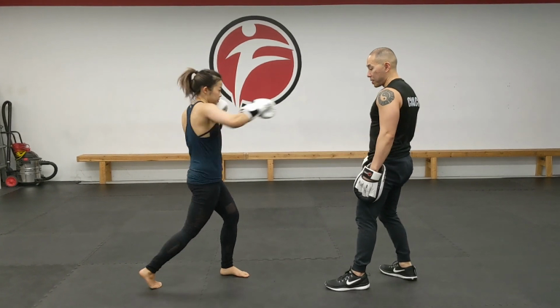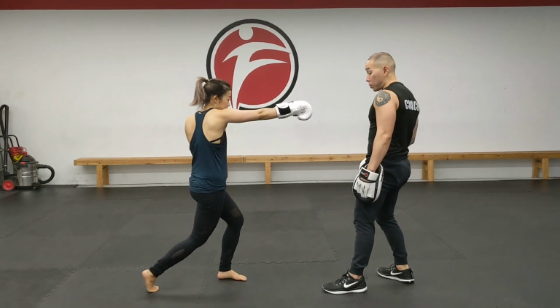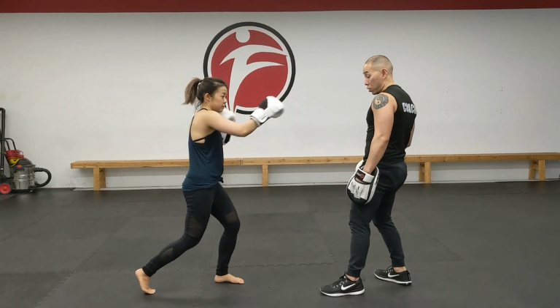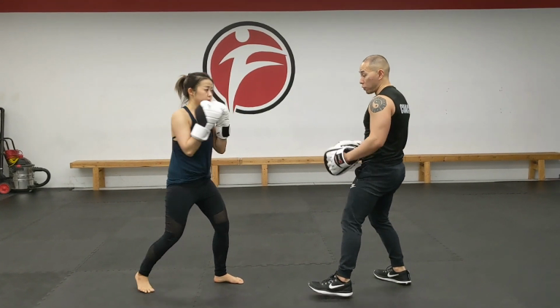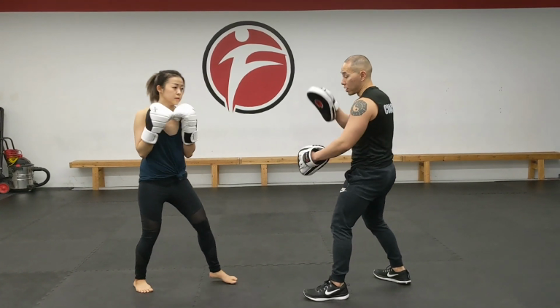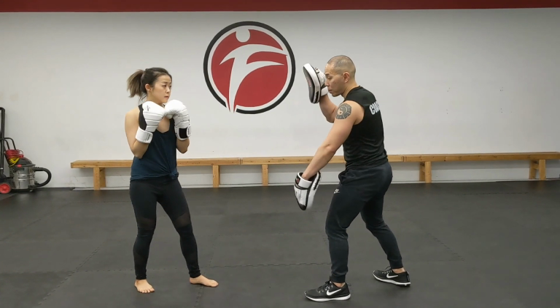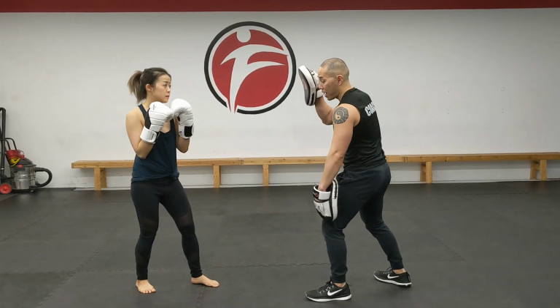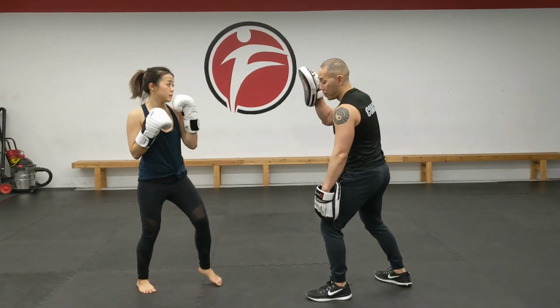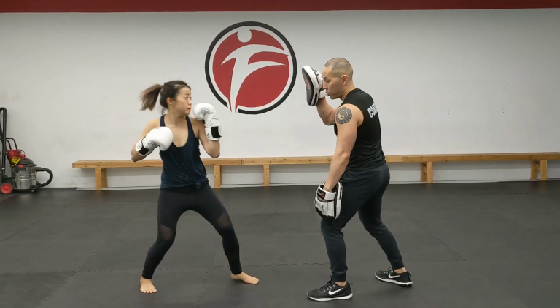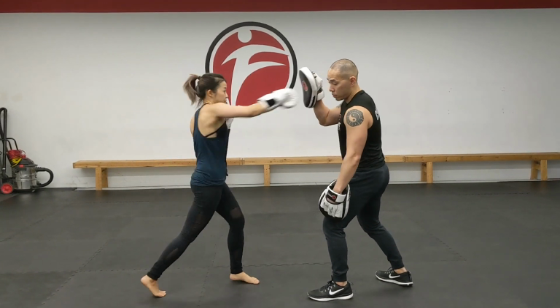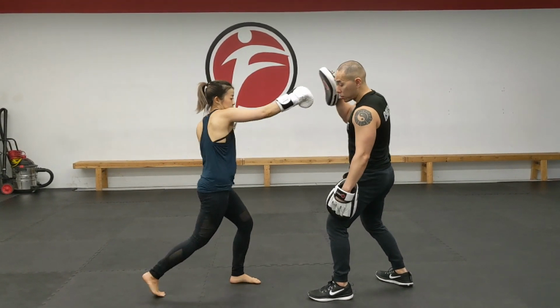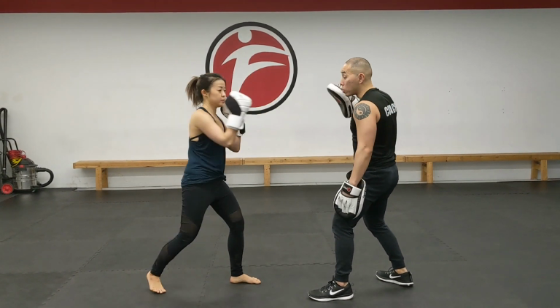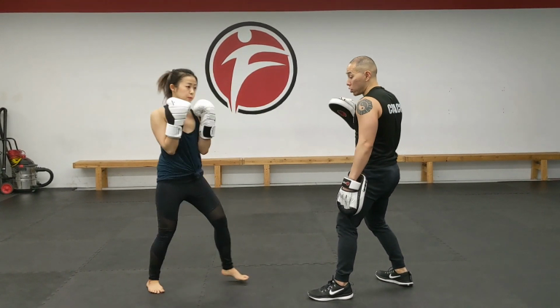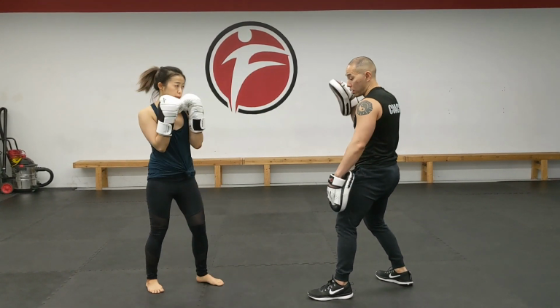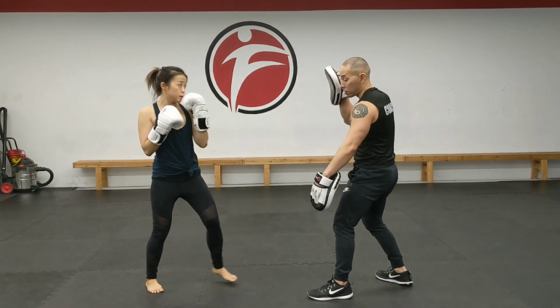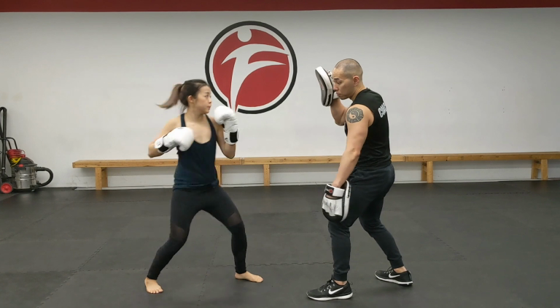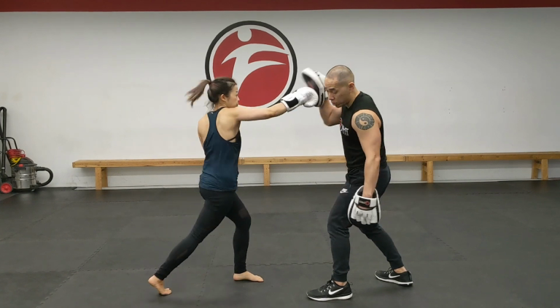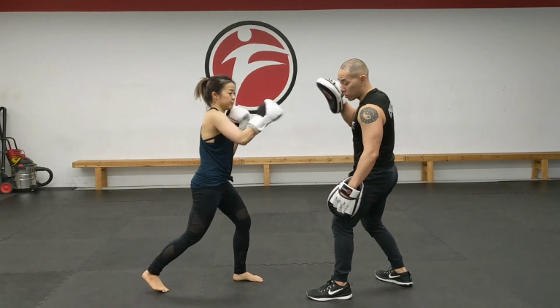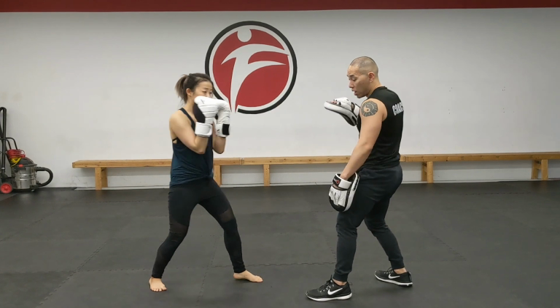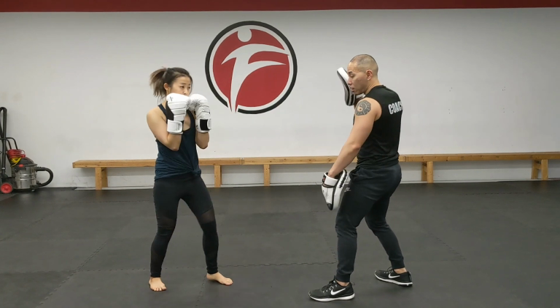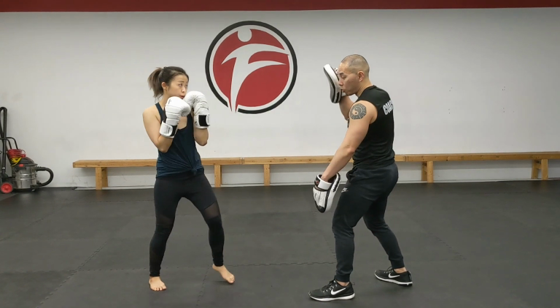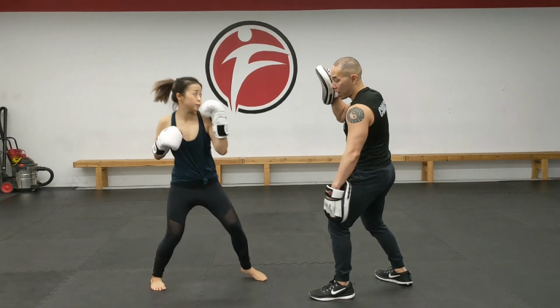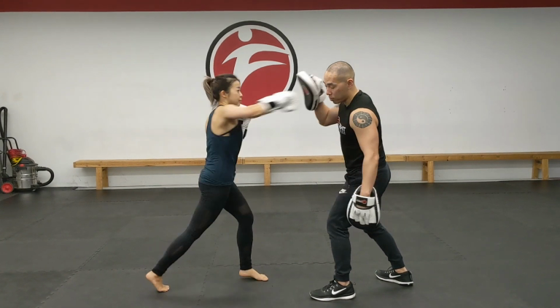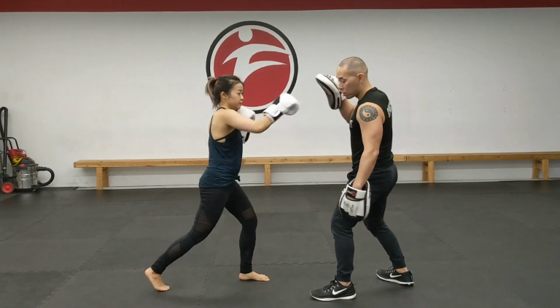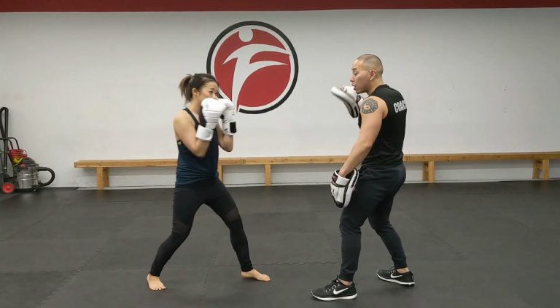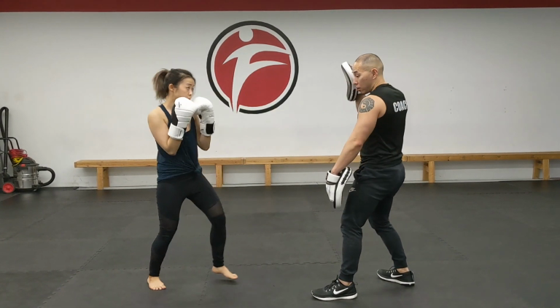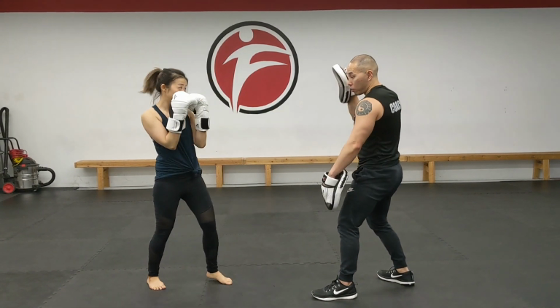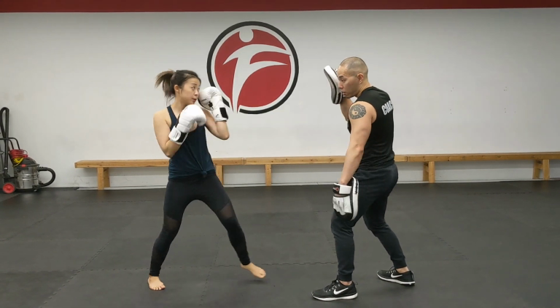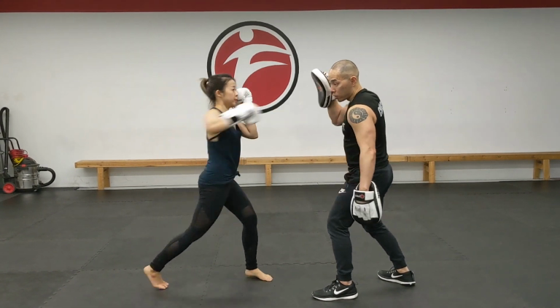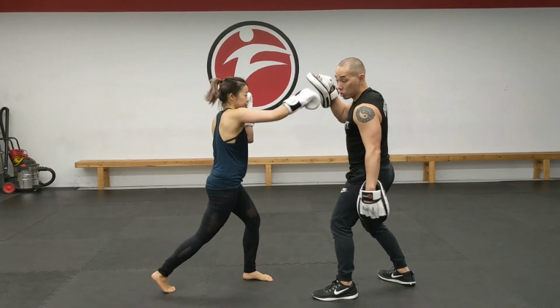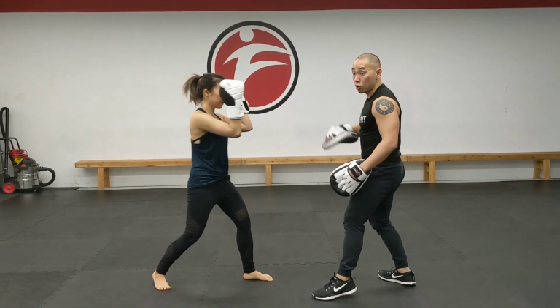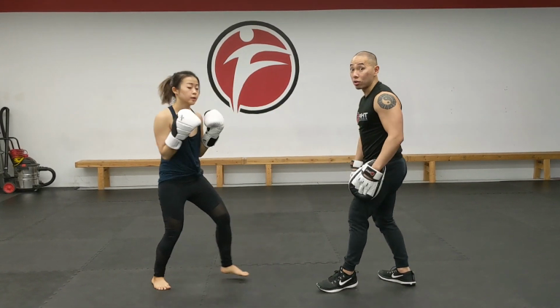Step in. Beautiful. And the pad. A lot more power.